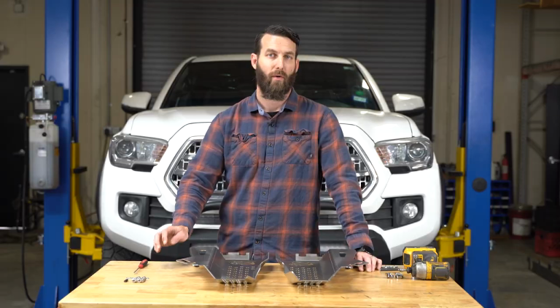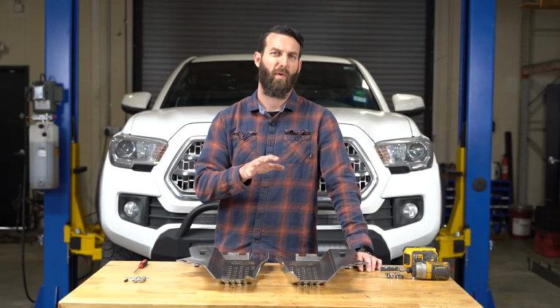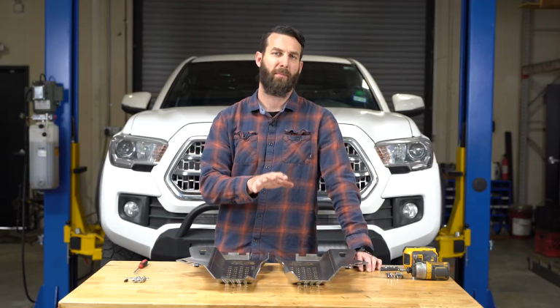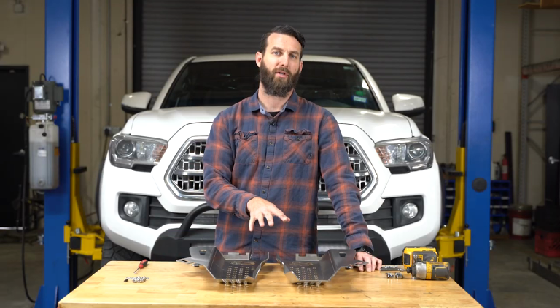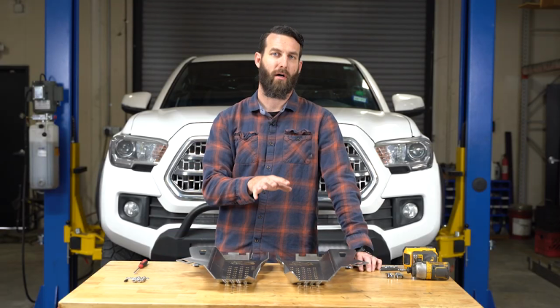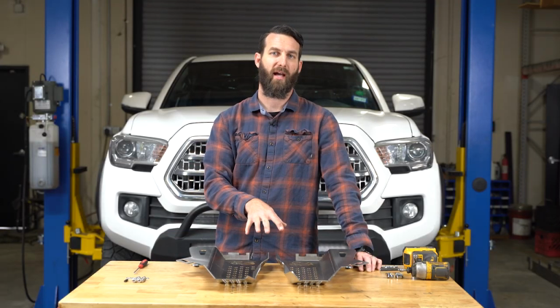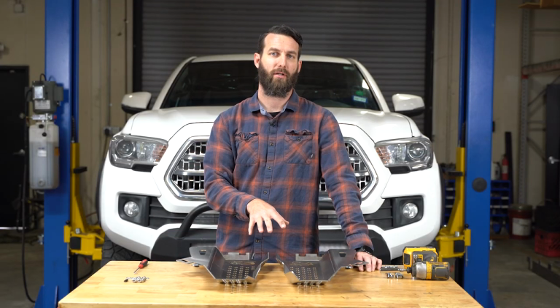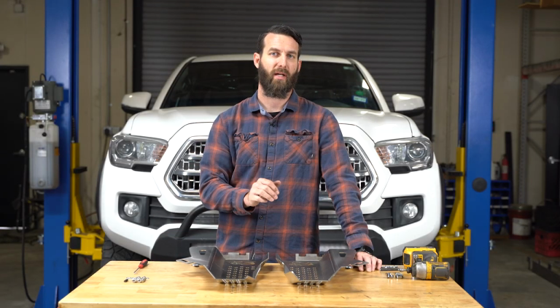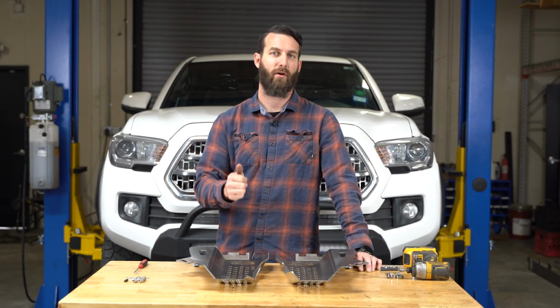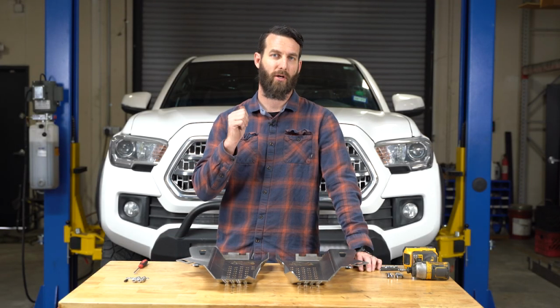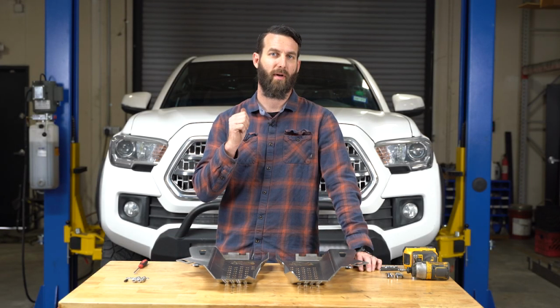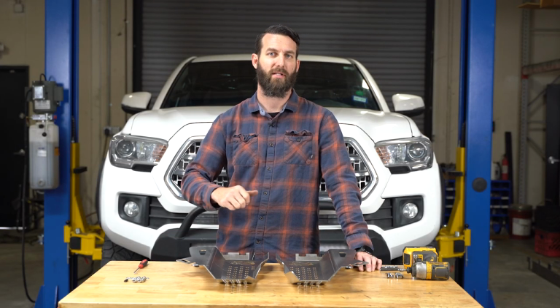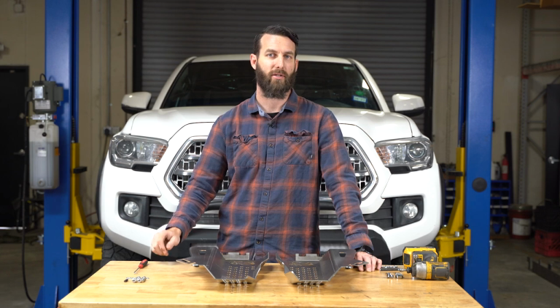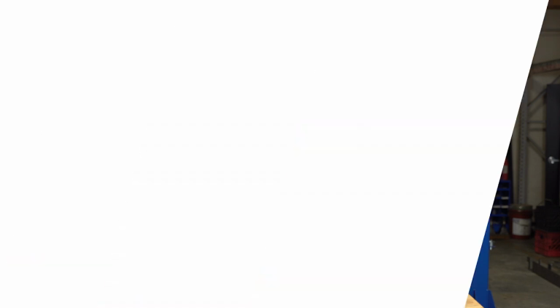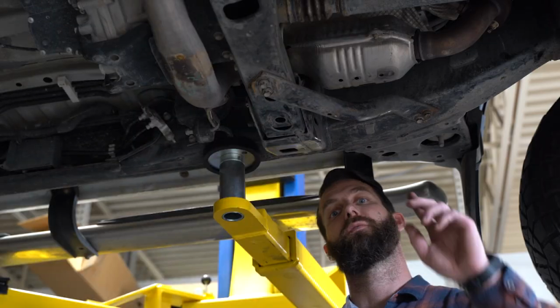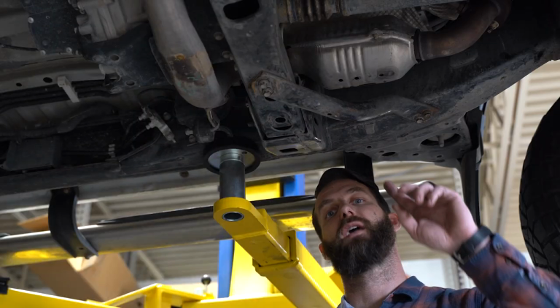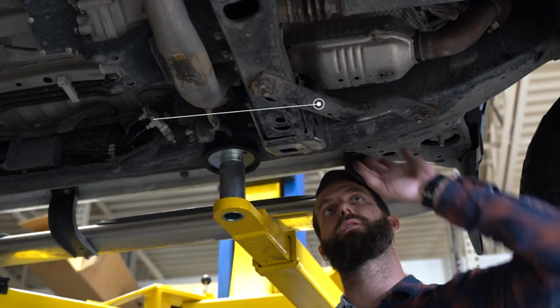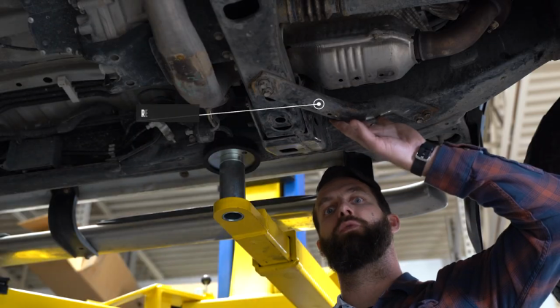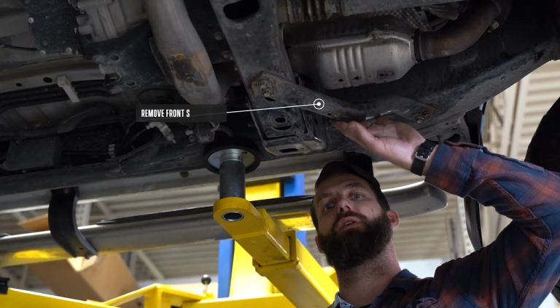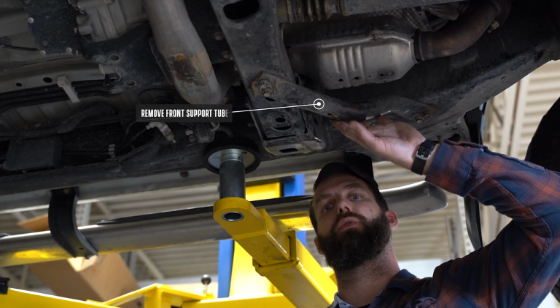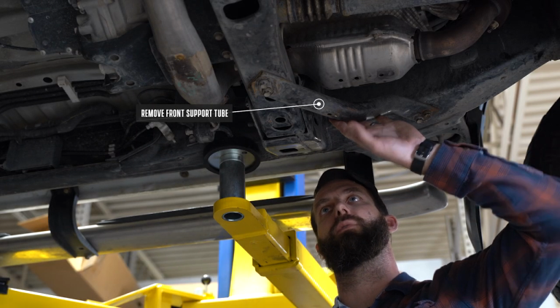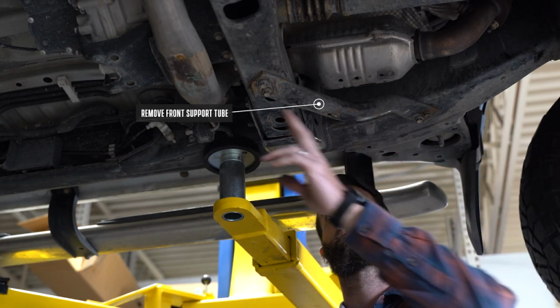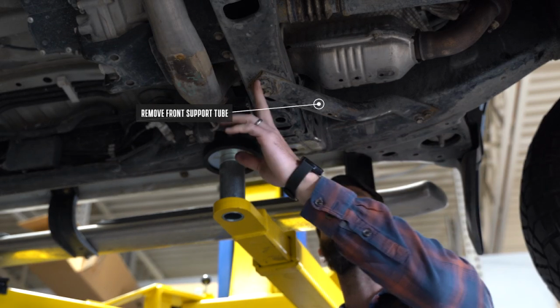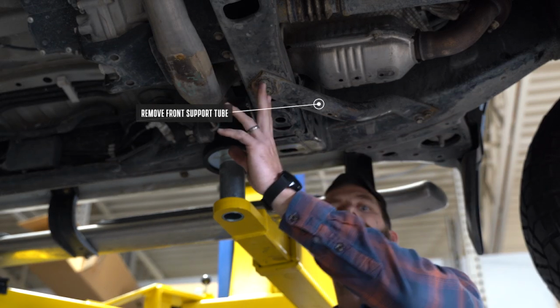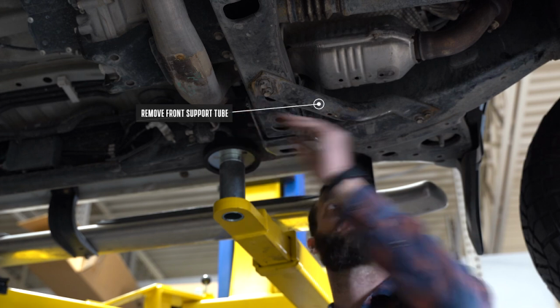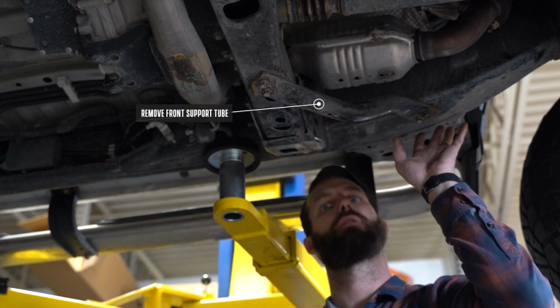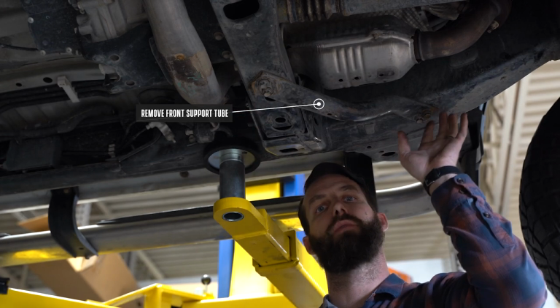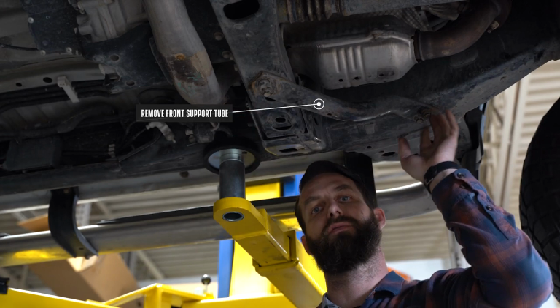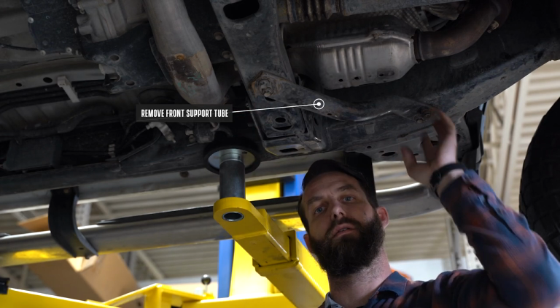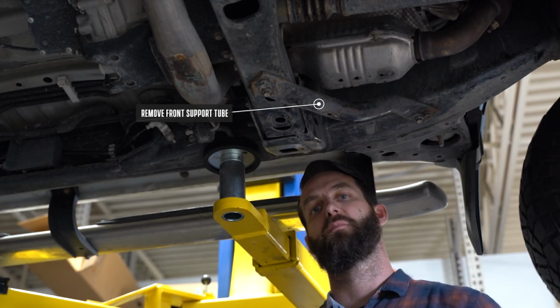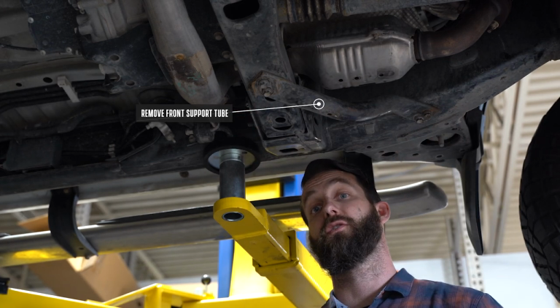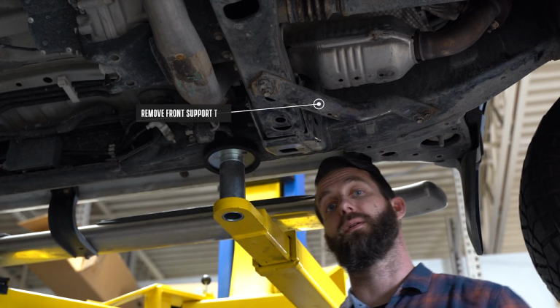With our rubber bumpers installed on the cat shields, we can now get our truck ready for installation. The first step is to remove our front support tube. There are two bolts in the rear and two bolts in the front. You're going to be using a 12 millimeter.